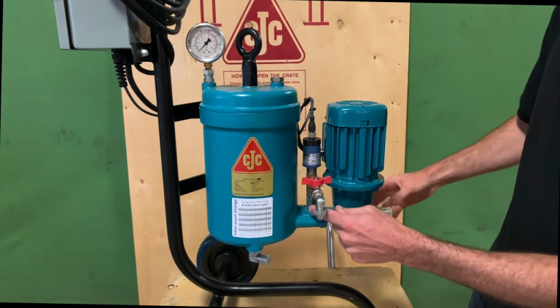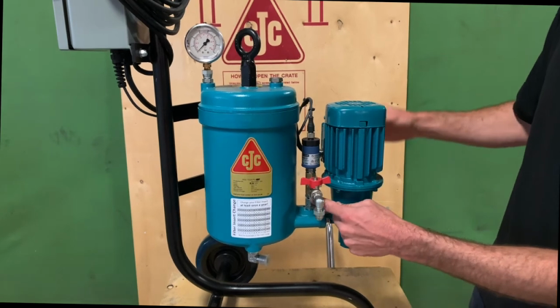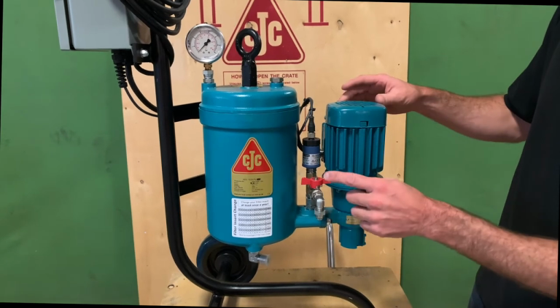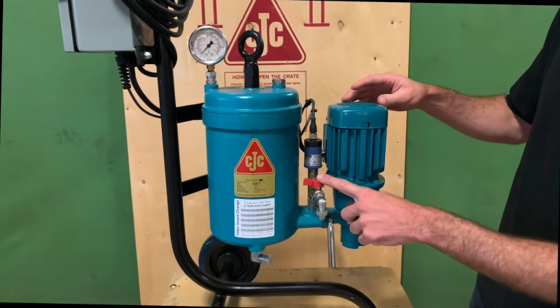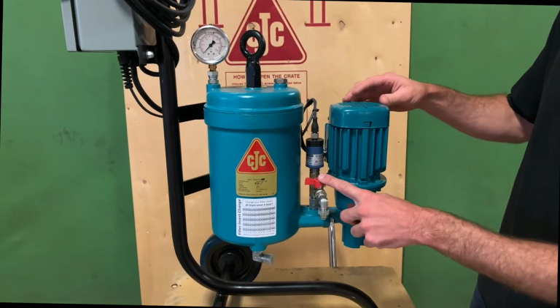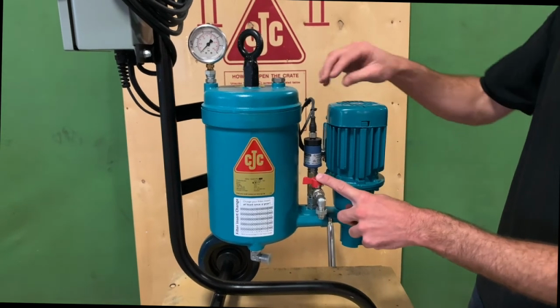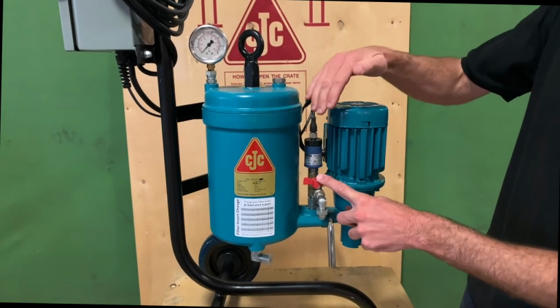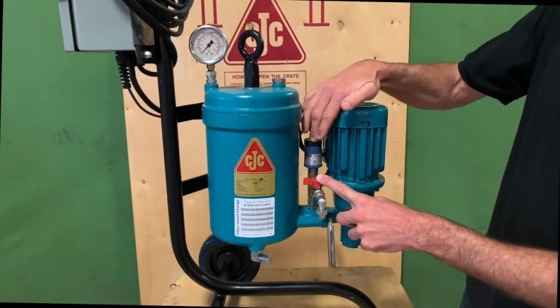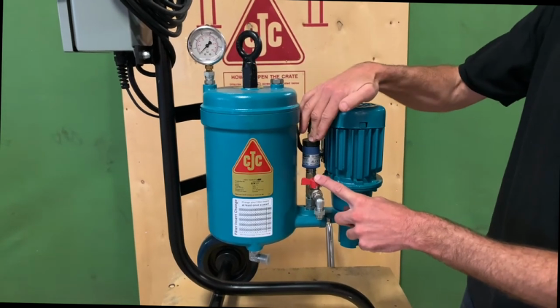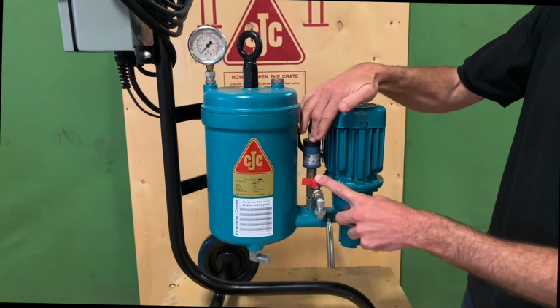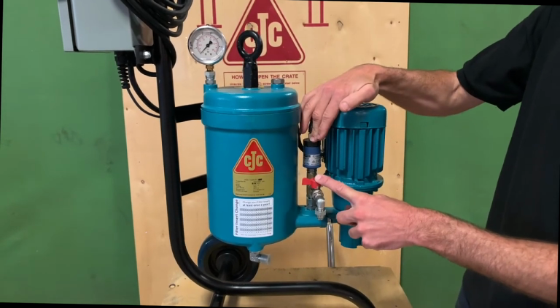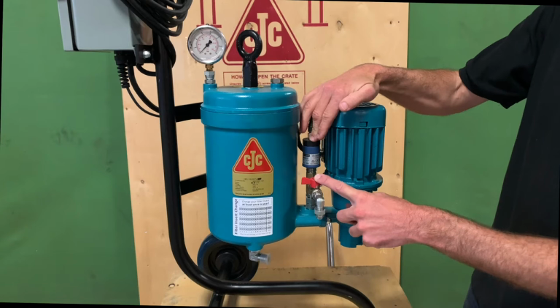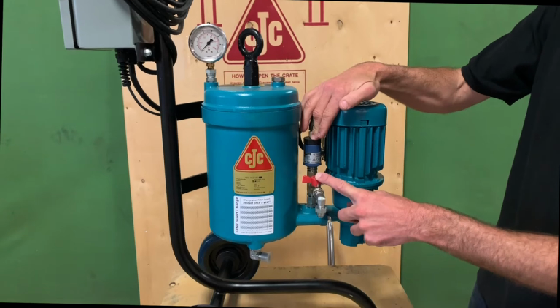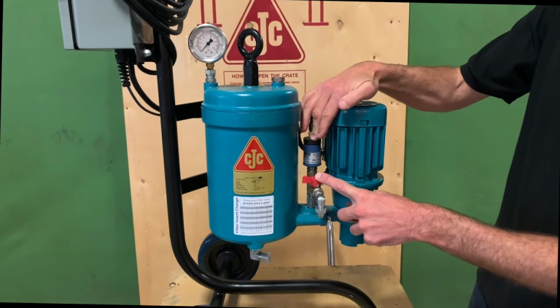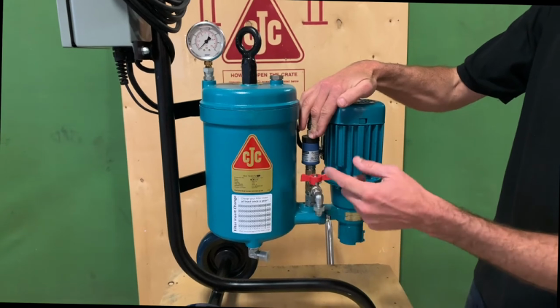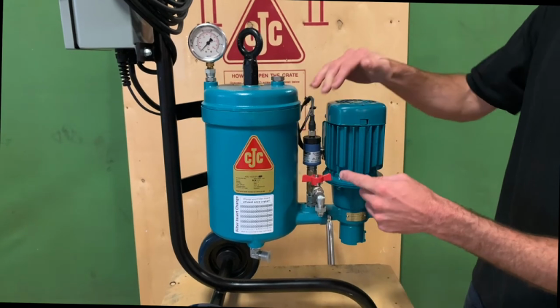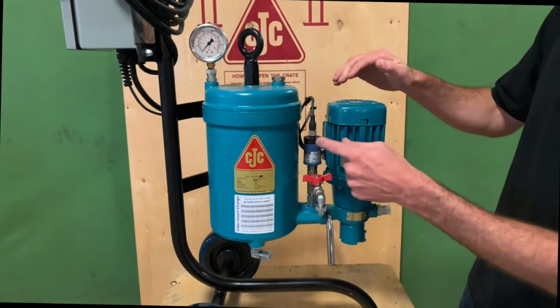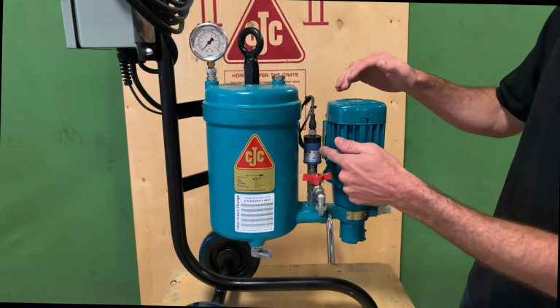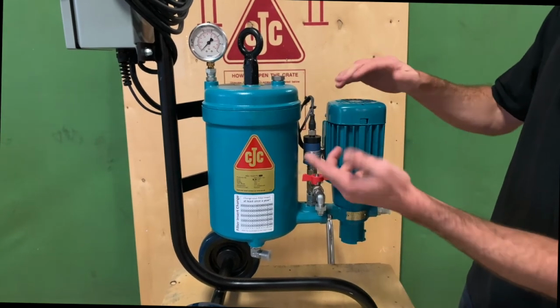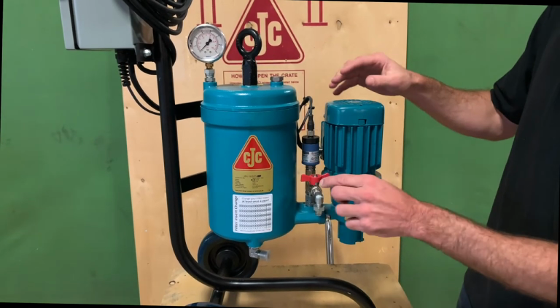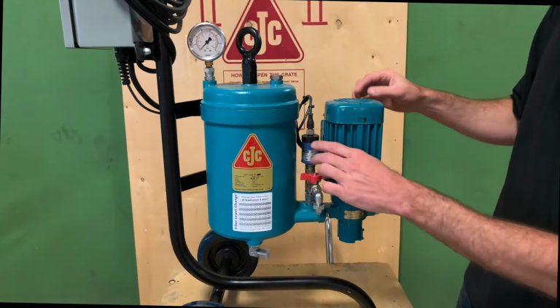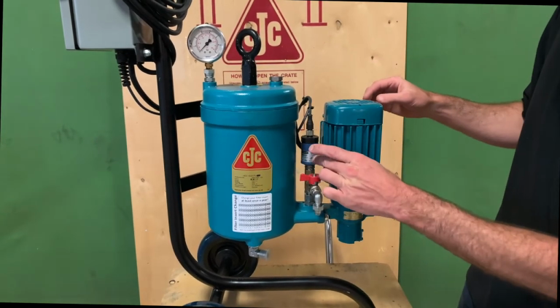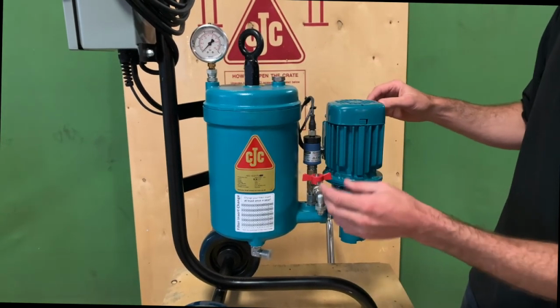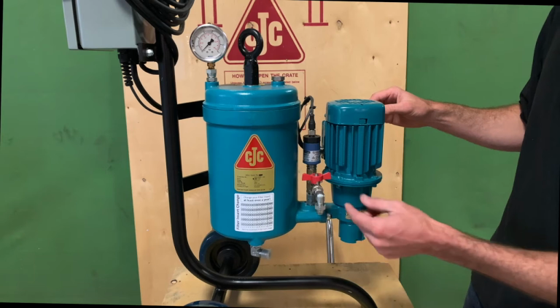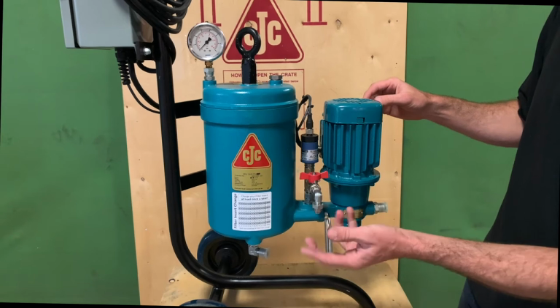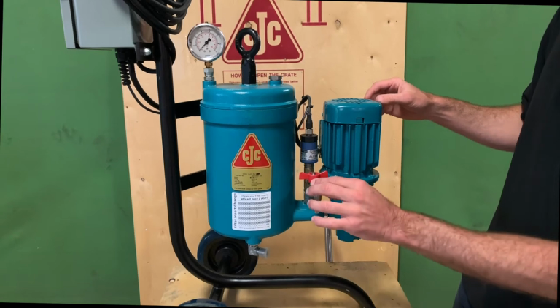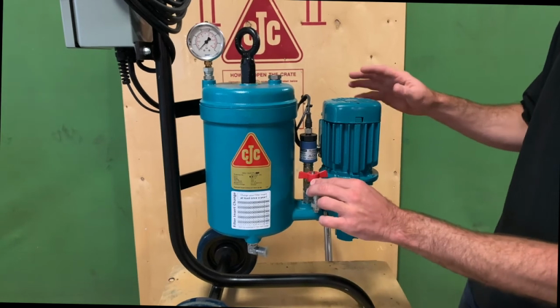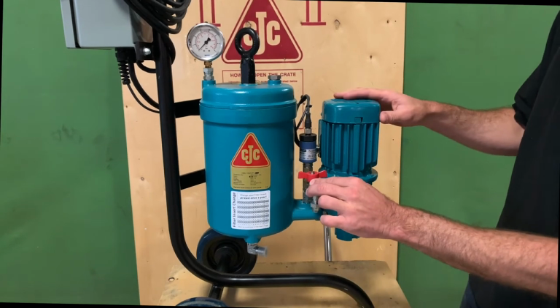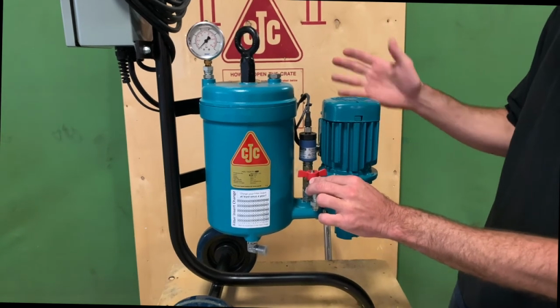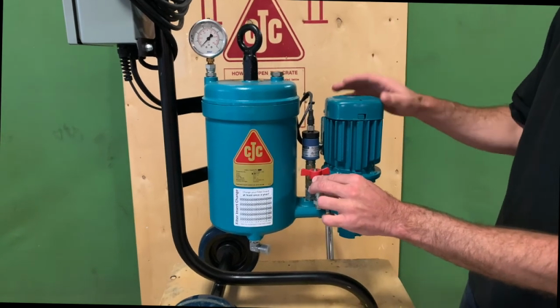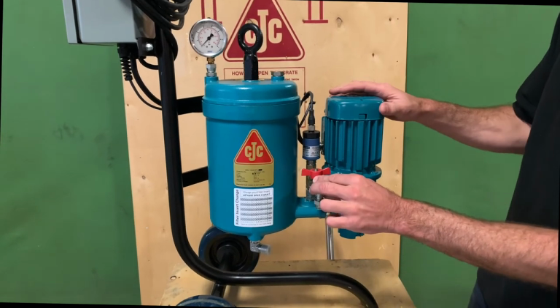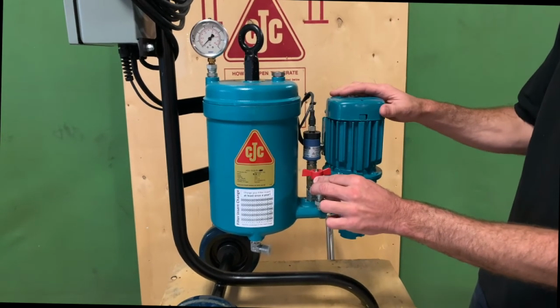You may have a sample valve like this one, which also includes a pressure transducer. On this particular model, you might have a pressure switch, you might have nothing there at all, or a sample valve that looks a little bit different, depending on the application.